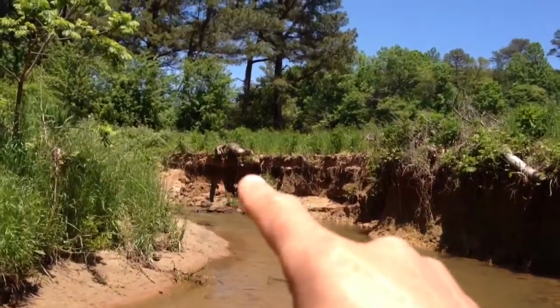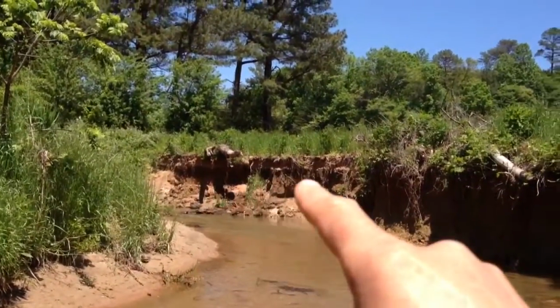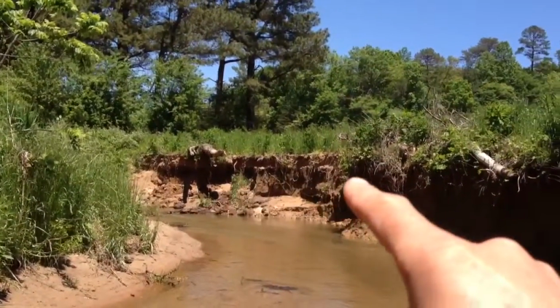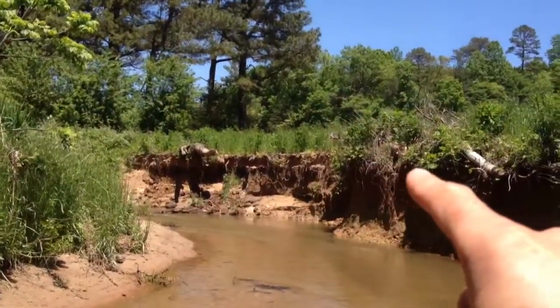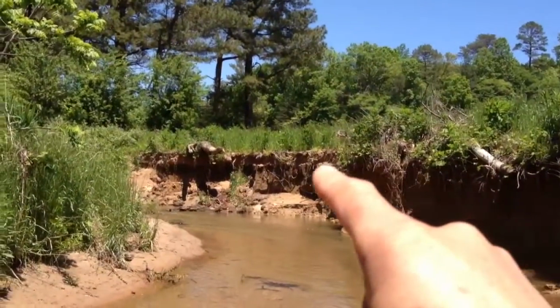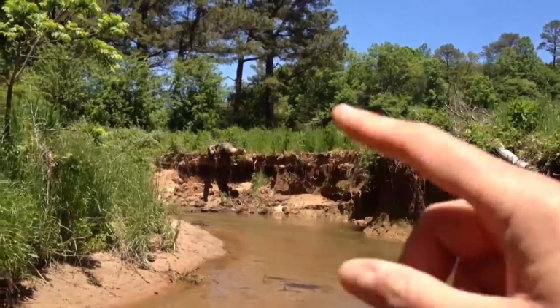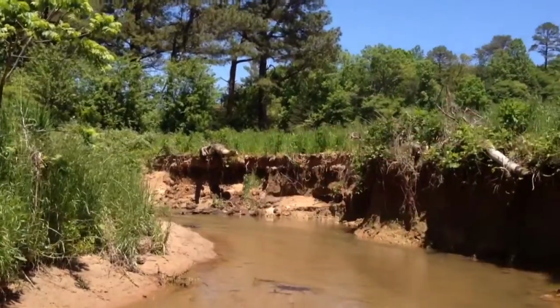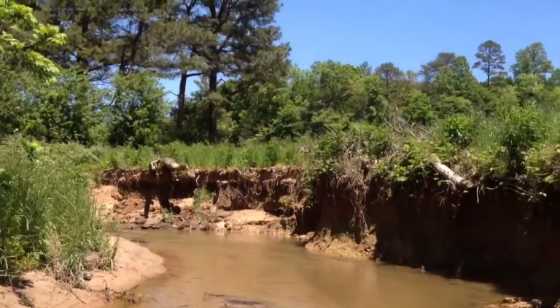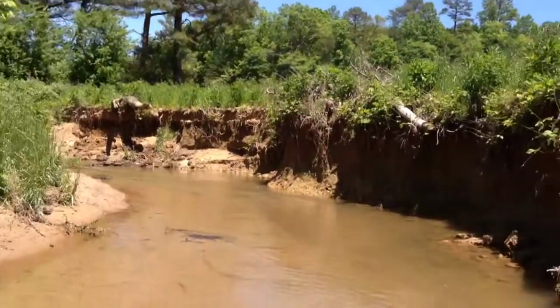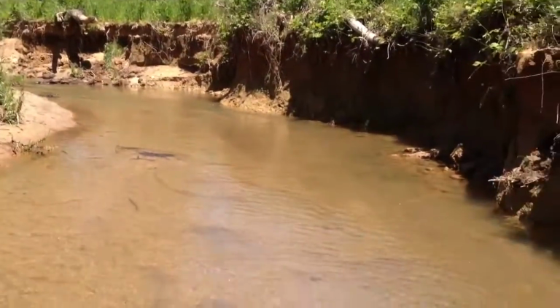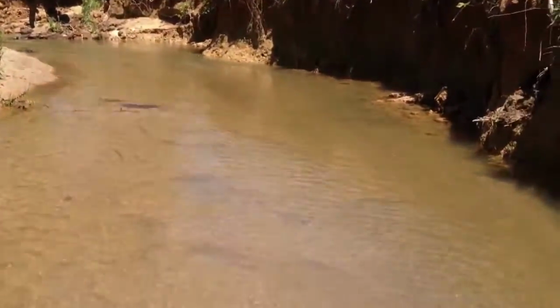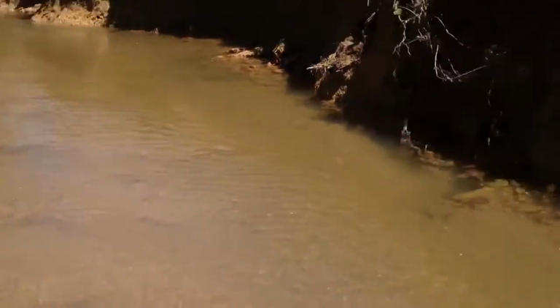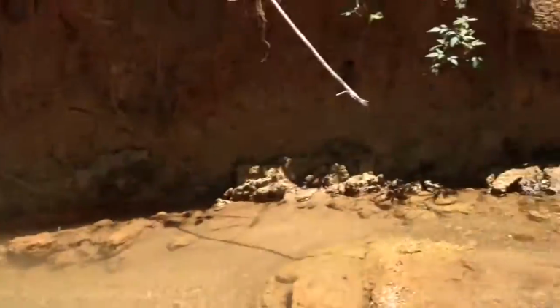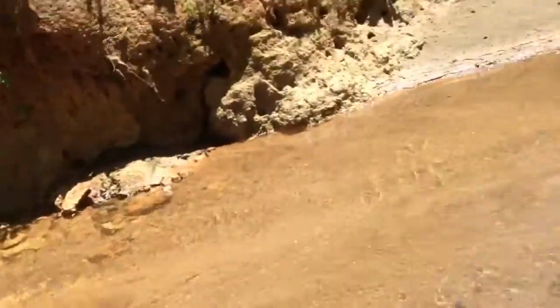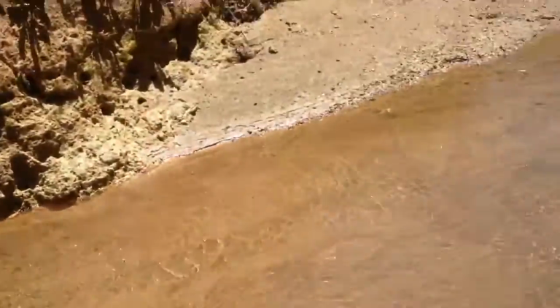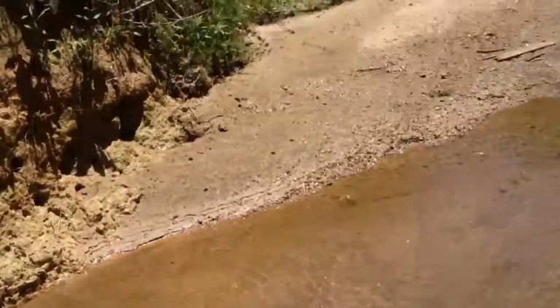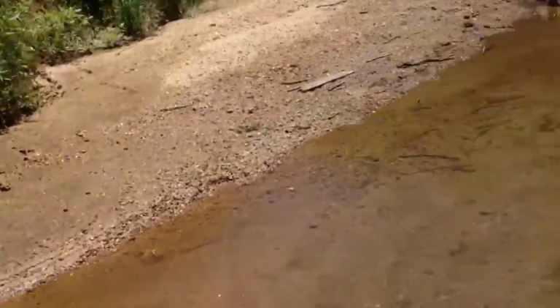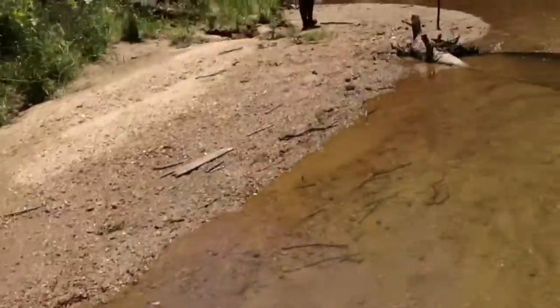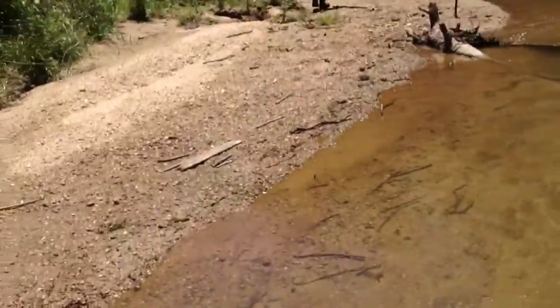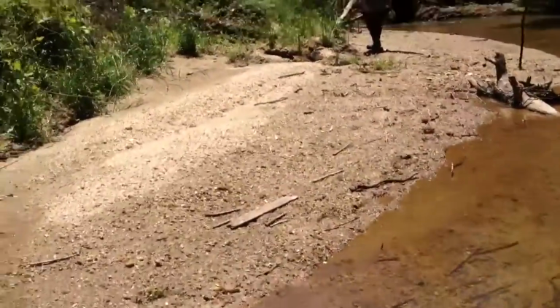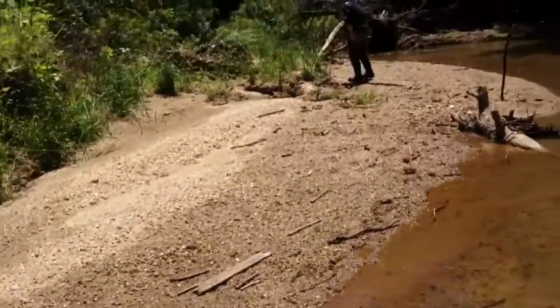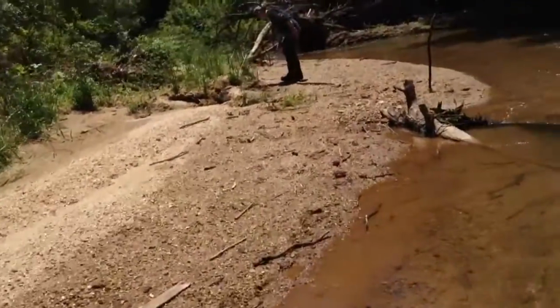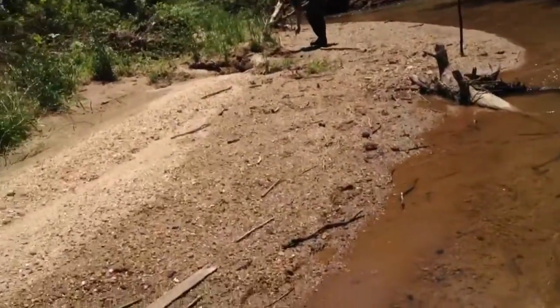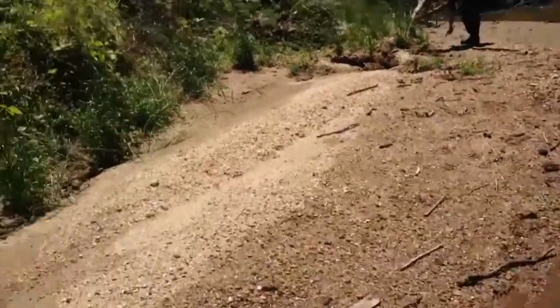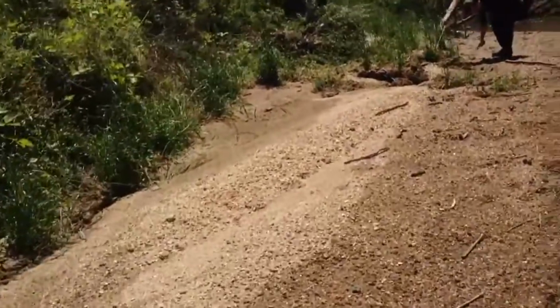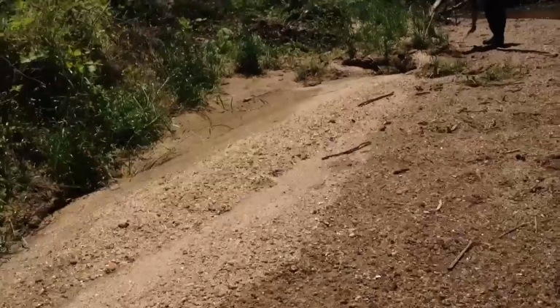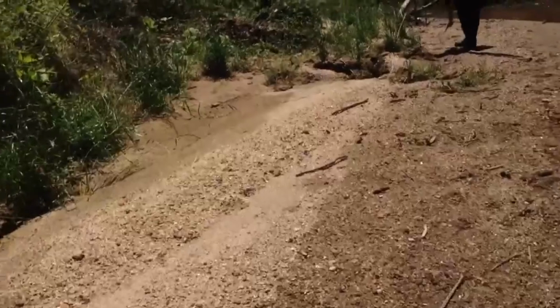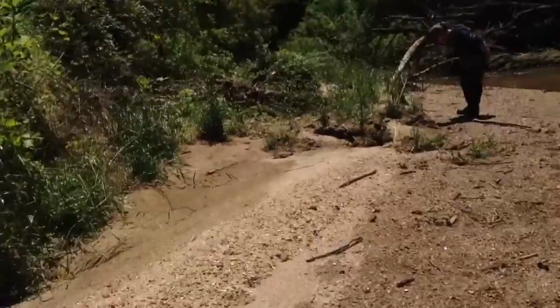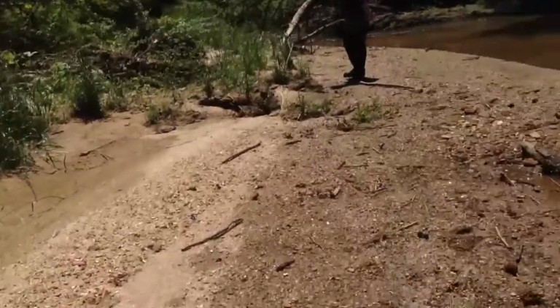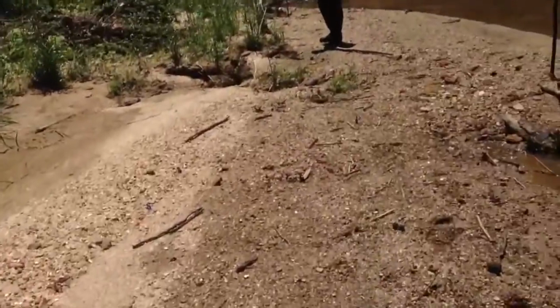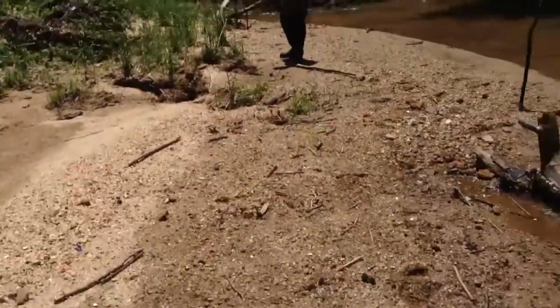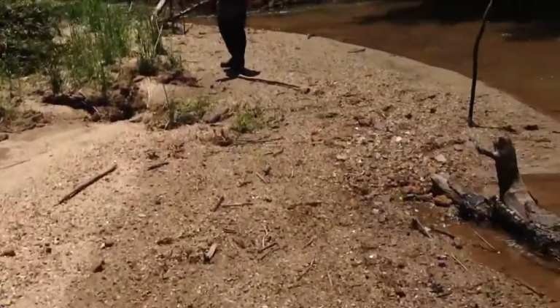I don't know if you can see this dark line right here in this washout — we found a couple little pottery shards right here, and Terry found just the biggest piece of pottery we've ever found. It's not a whole piece, but it's a good one.